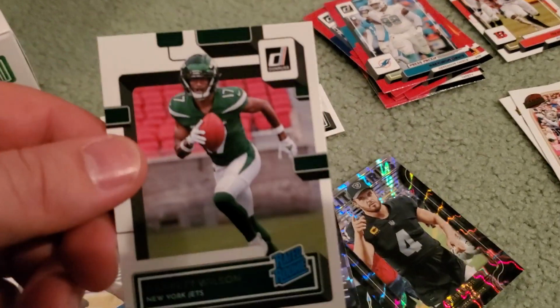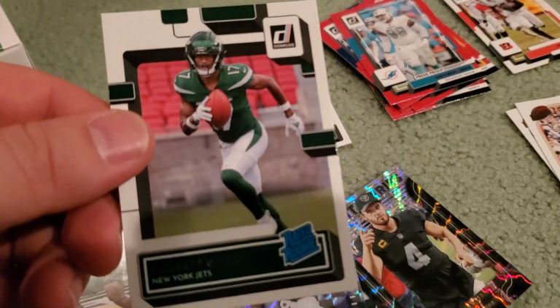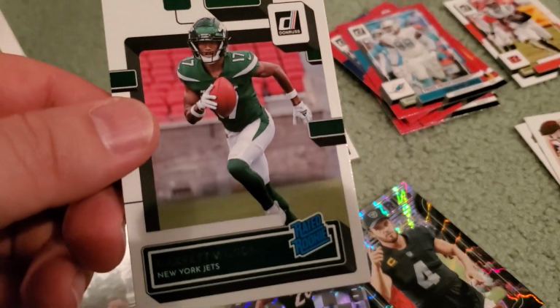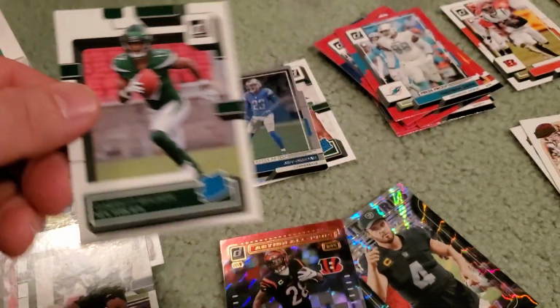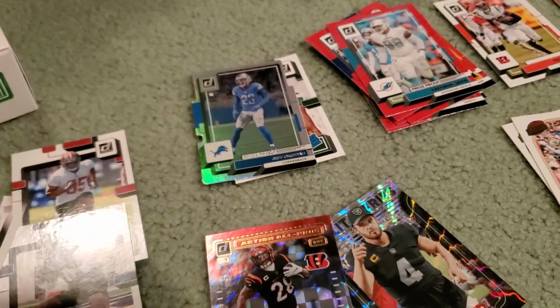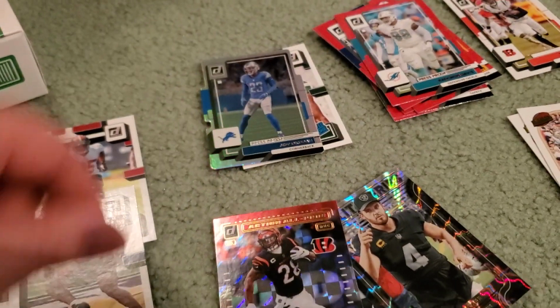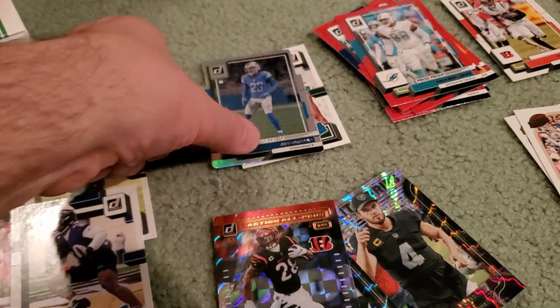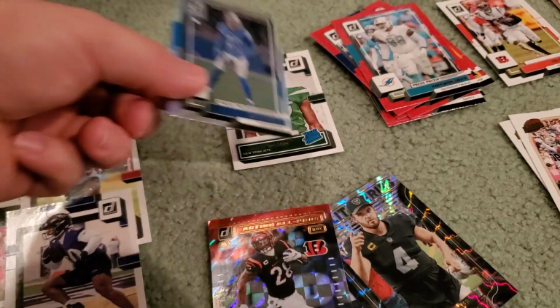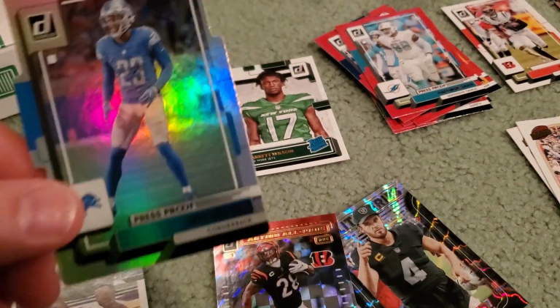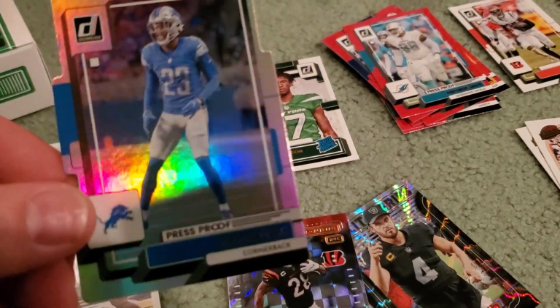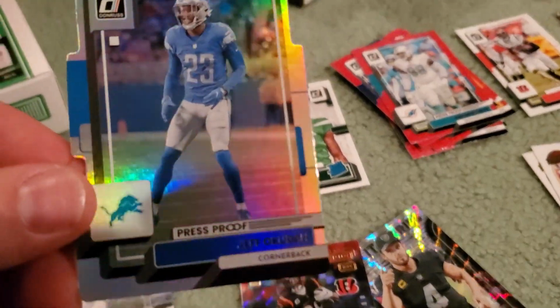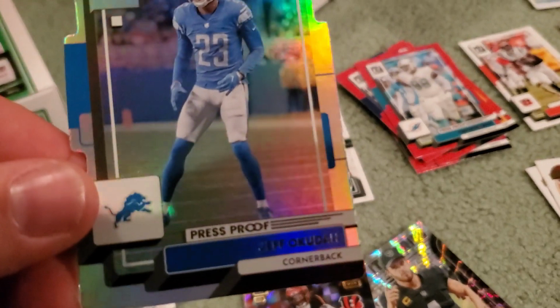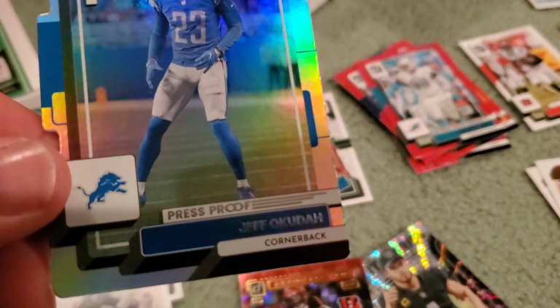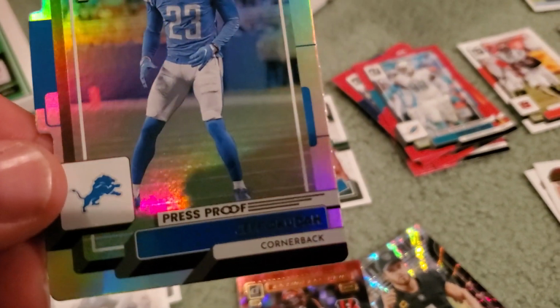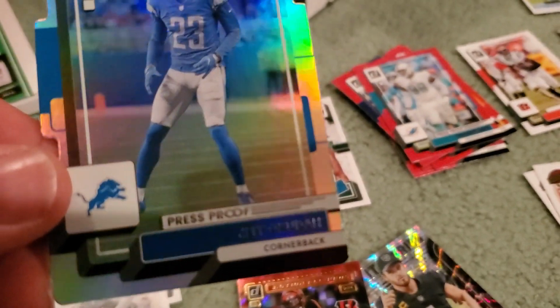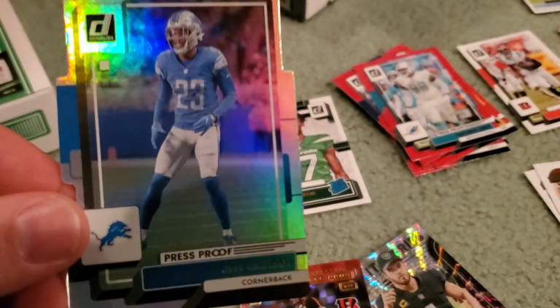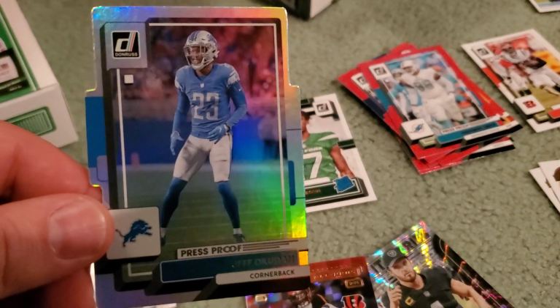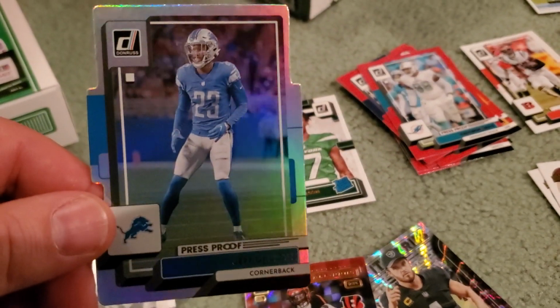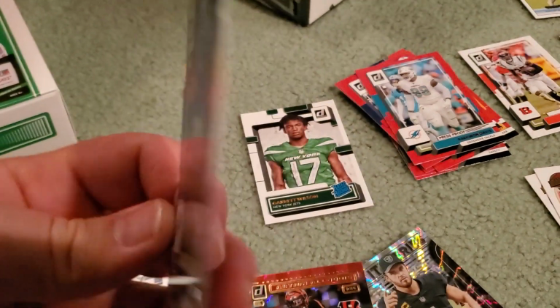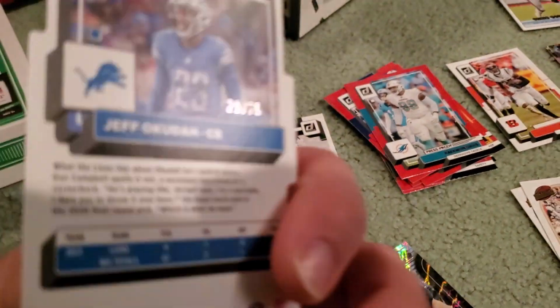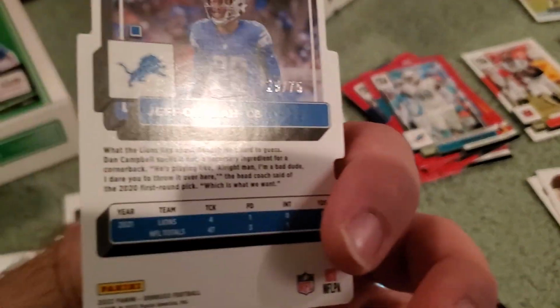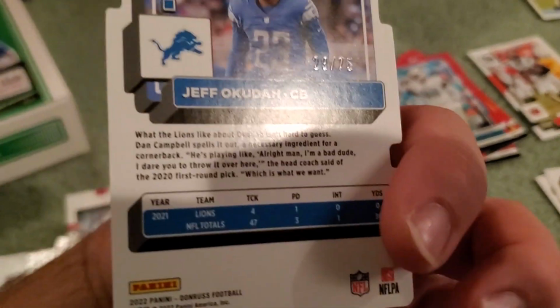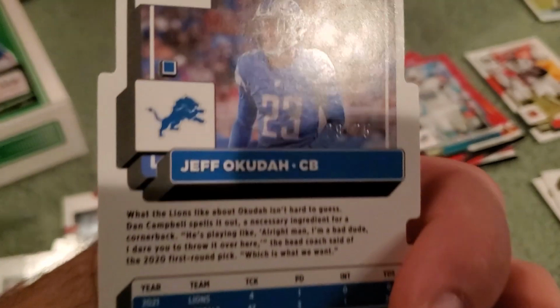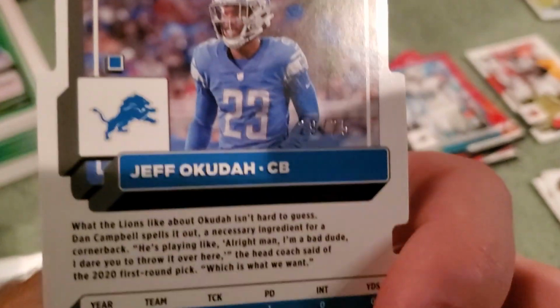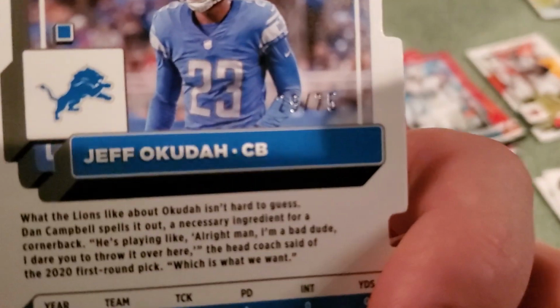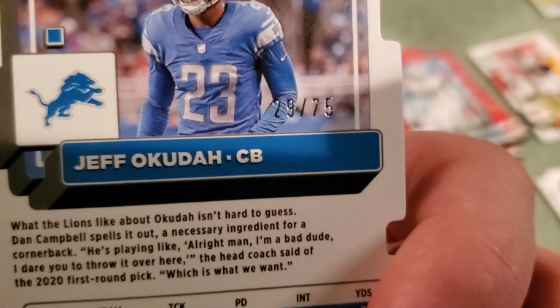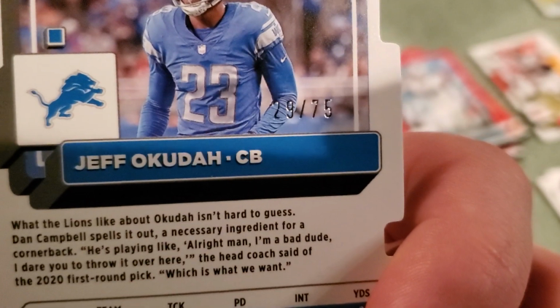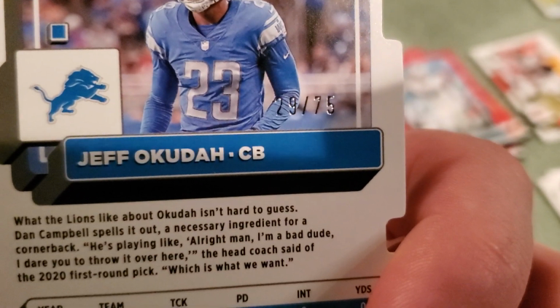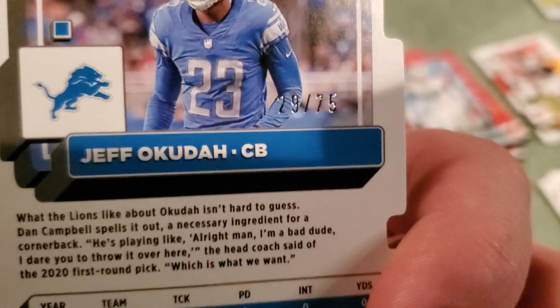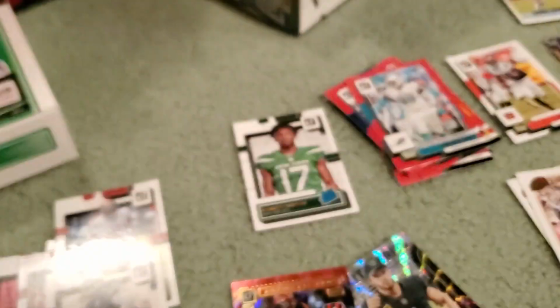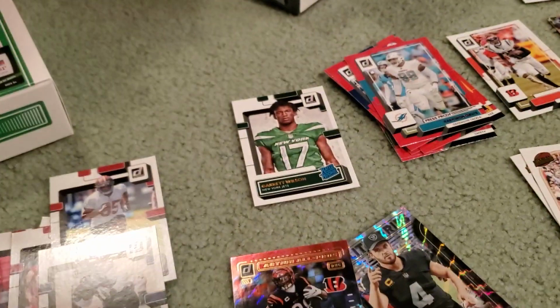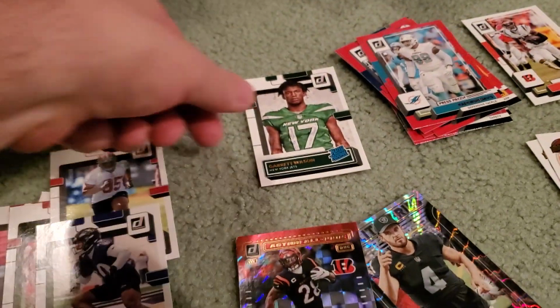Garrett Wilson was a nice red rookie I set aside there. Our other numbered card — try and bring that in for you — Jeff Okuda, Press Proof die cut. And that one is out of 75, right? Yep, there you go. 29 out of 75. A little bit off the jersey number.